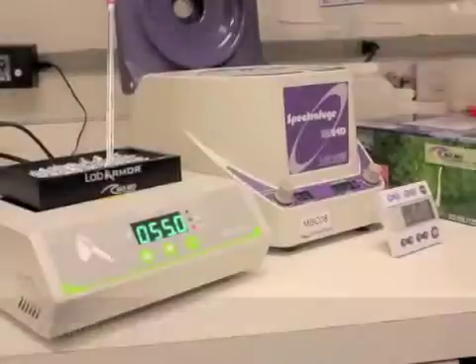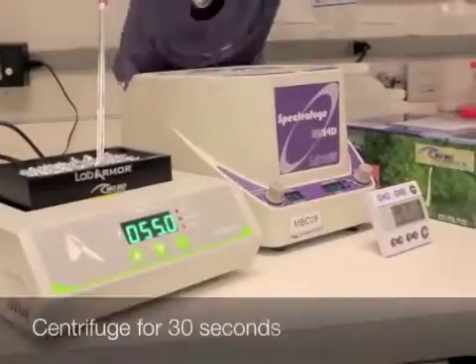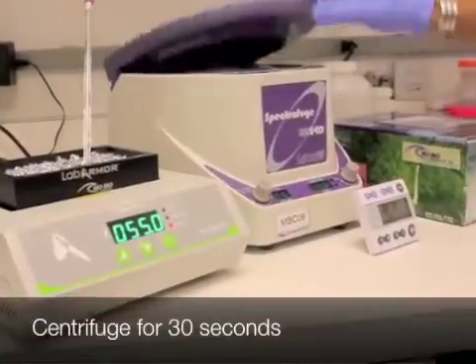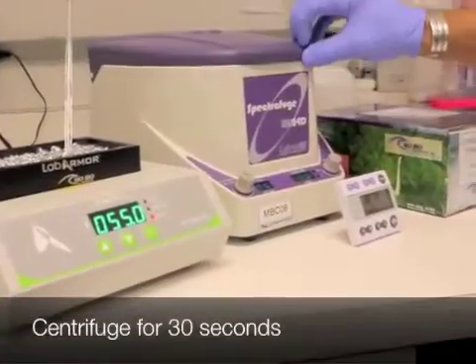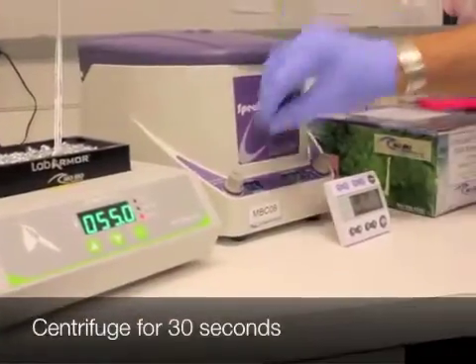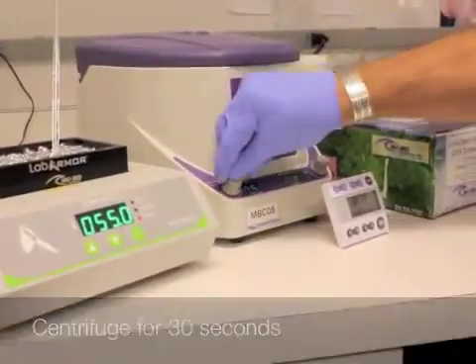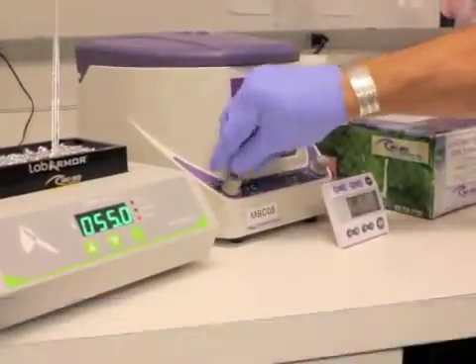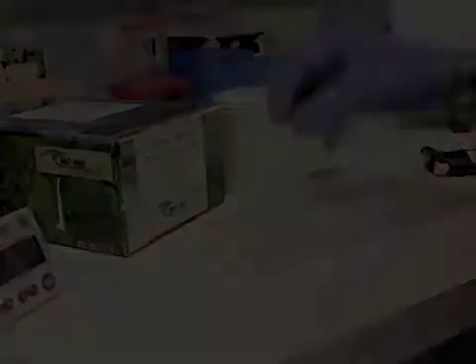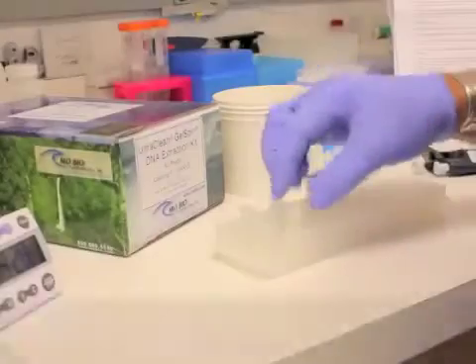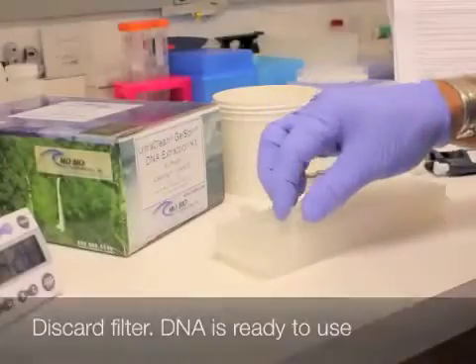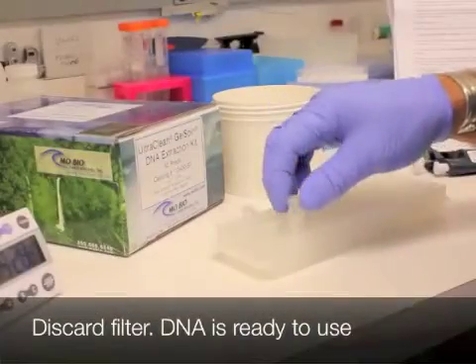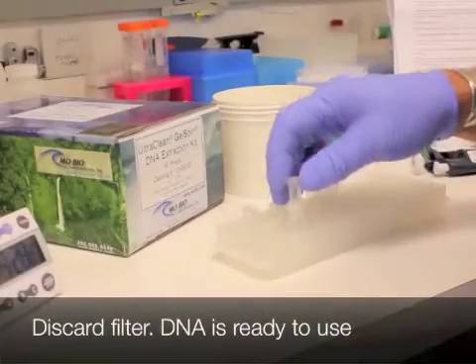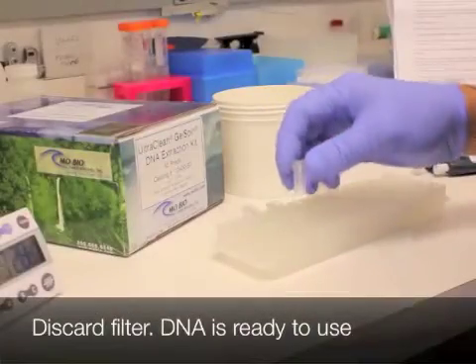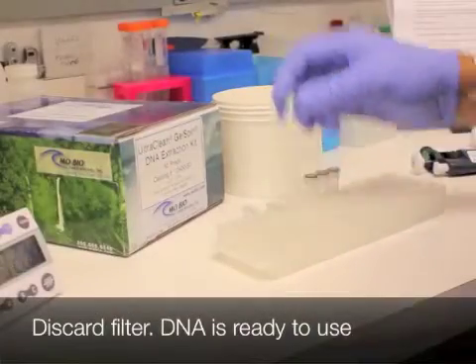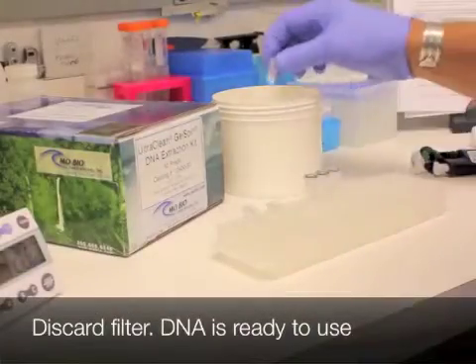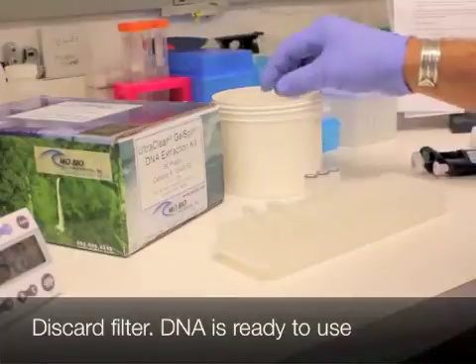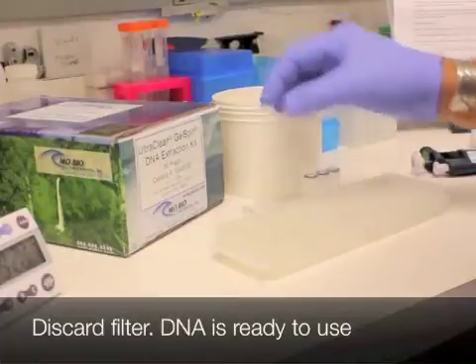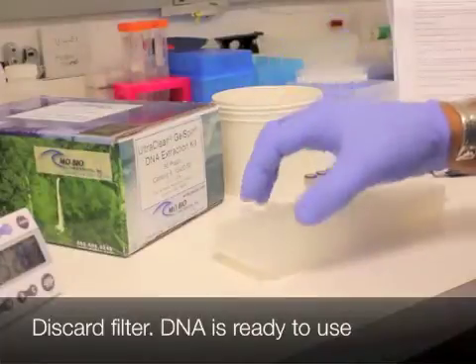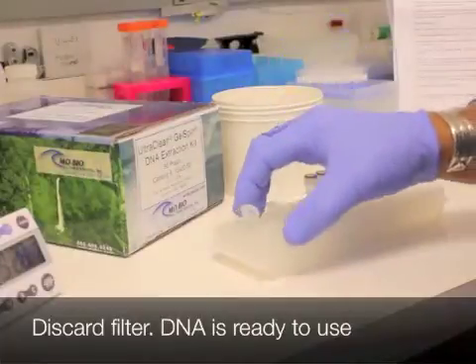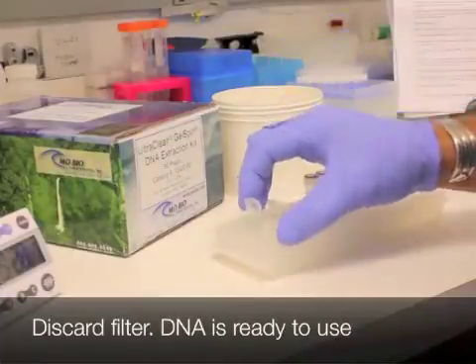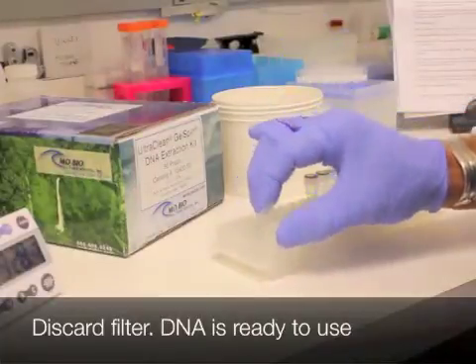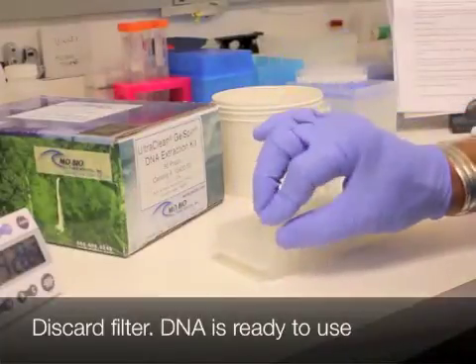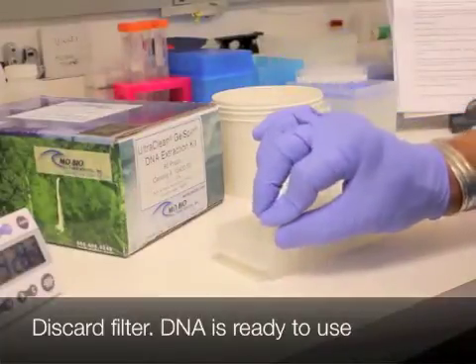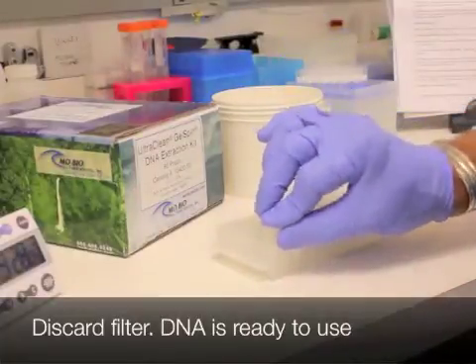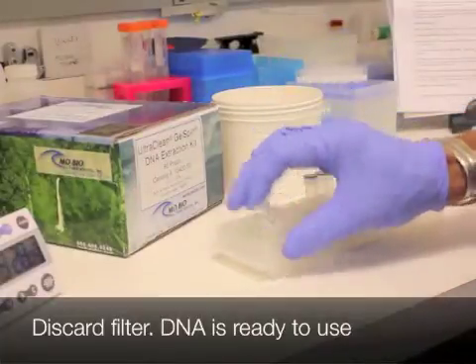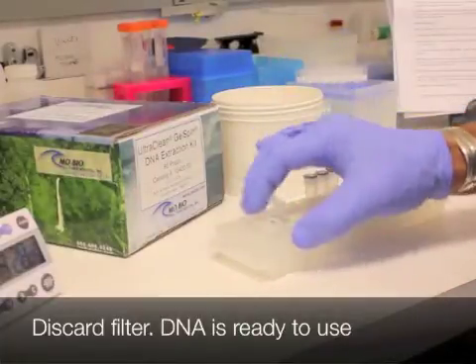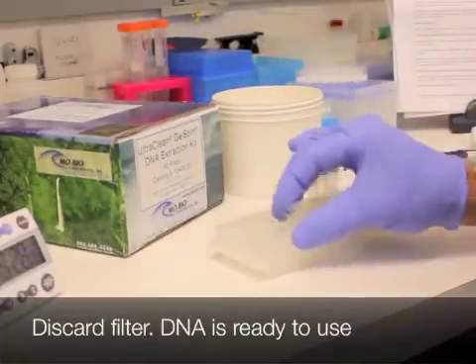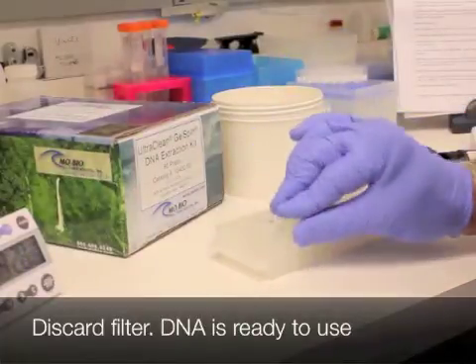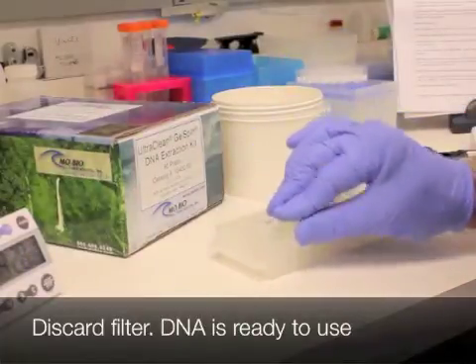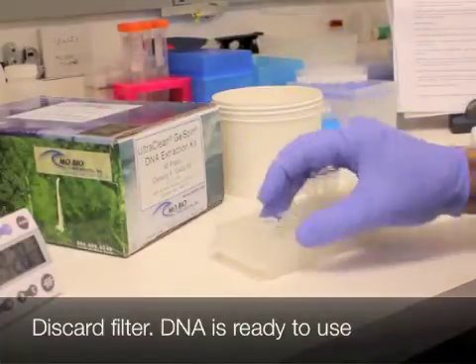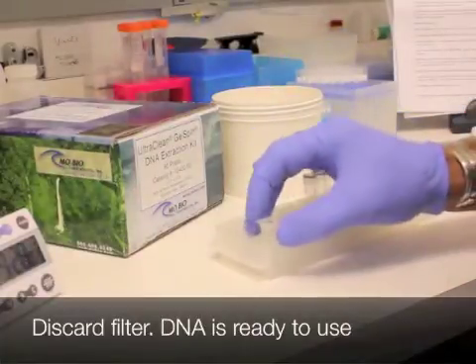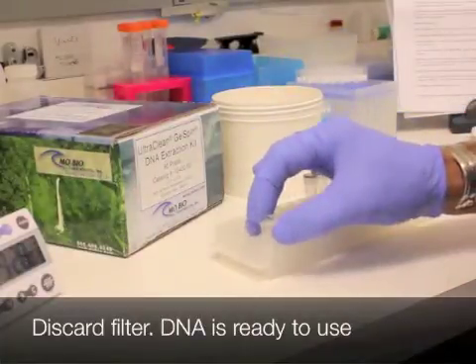Centrifuge for 30 seconds. Discard the filter basket. Your DNA is now ready for use.